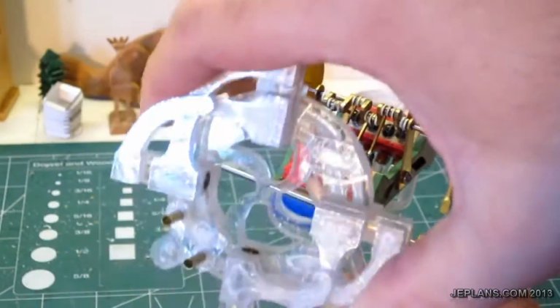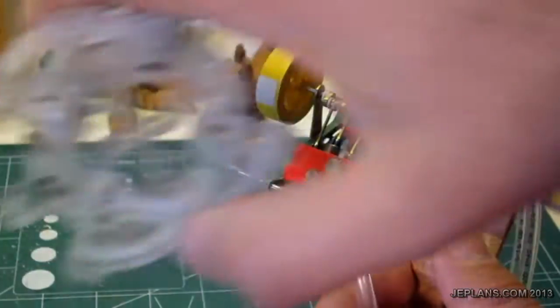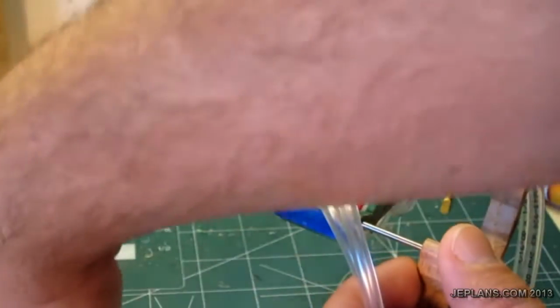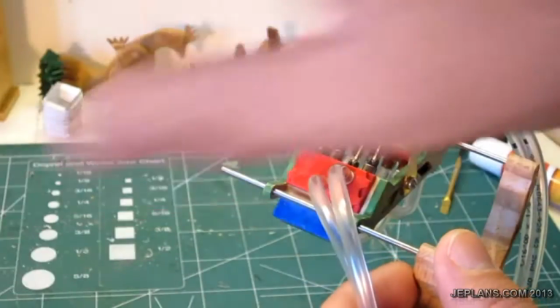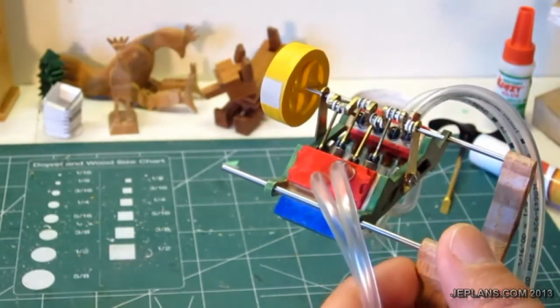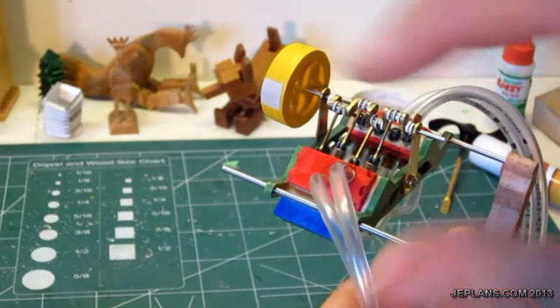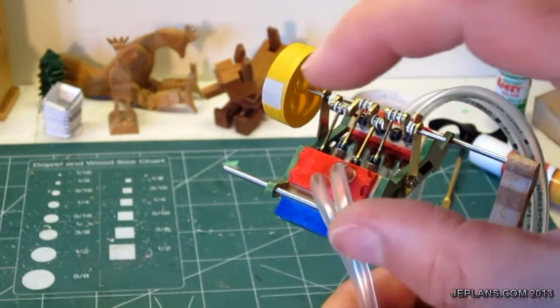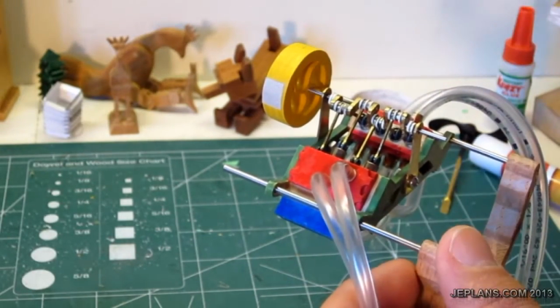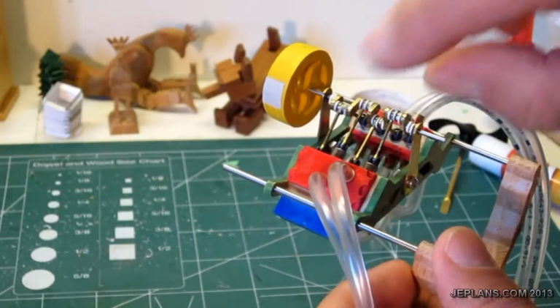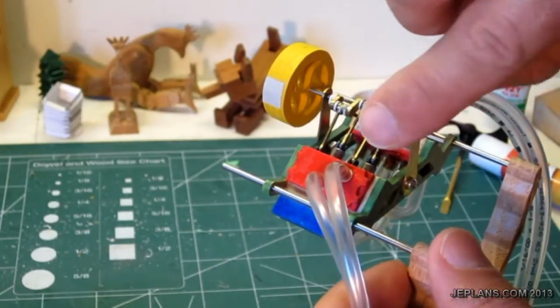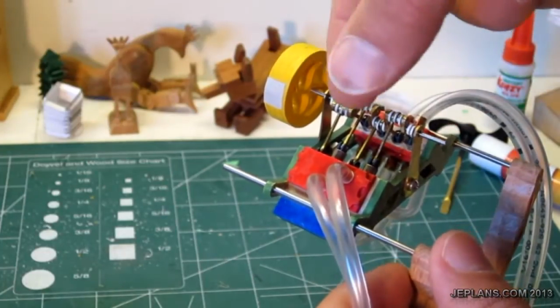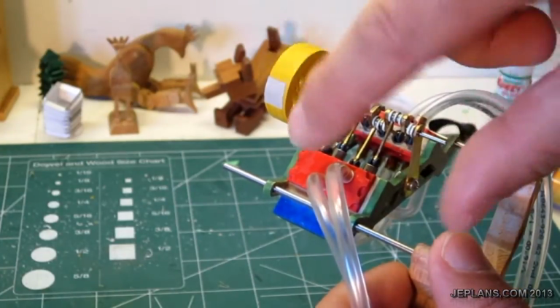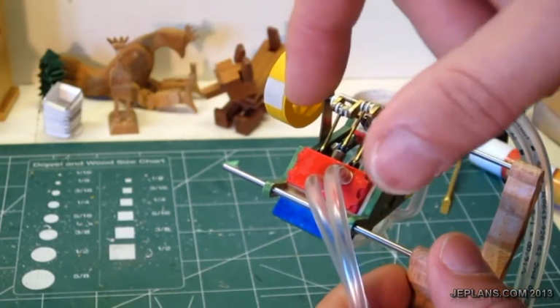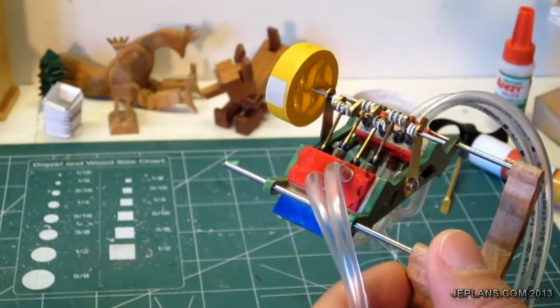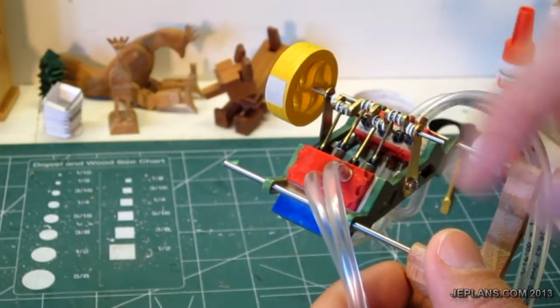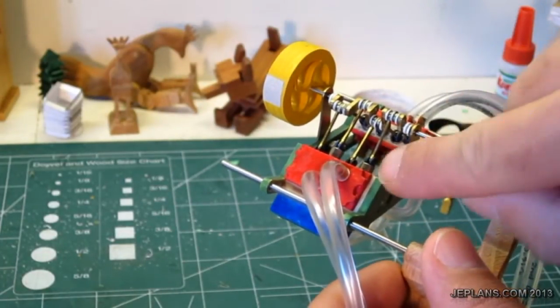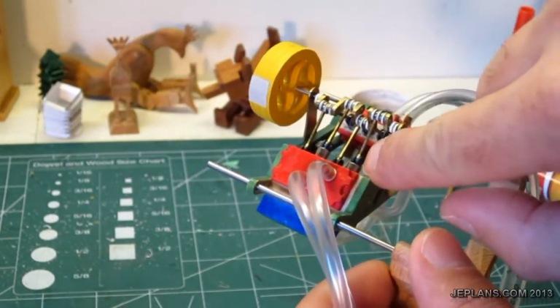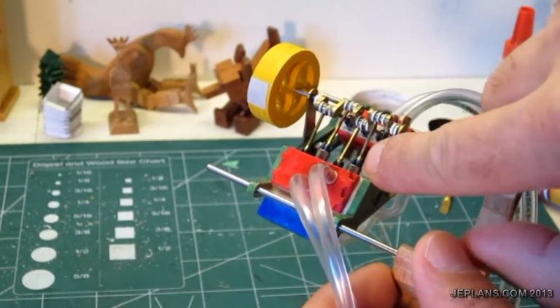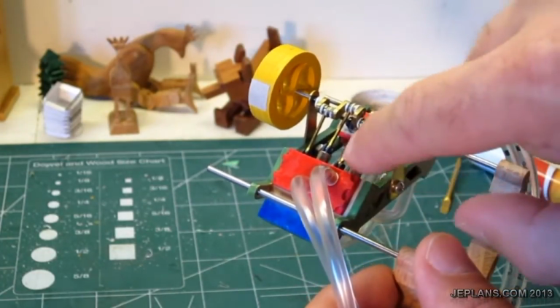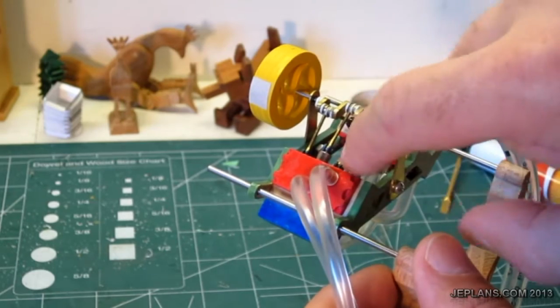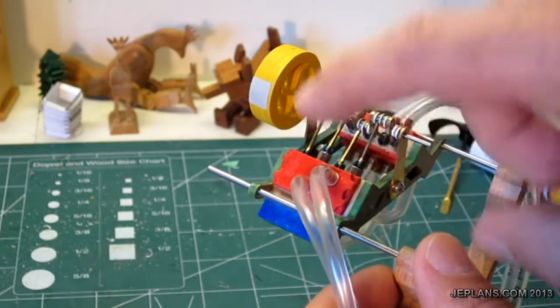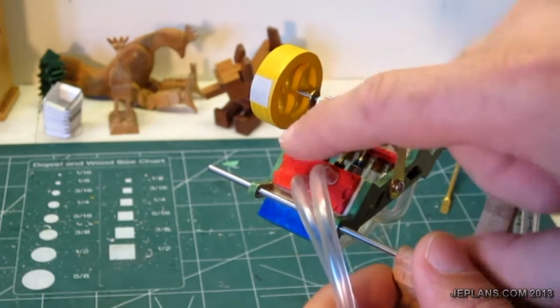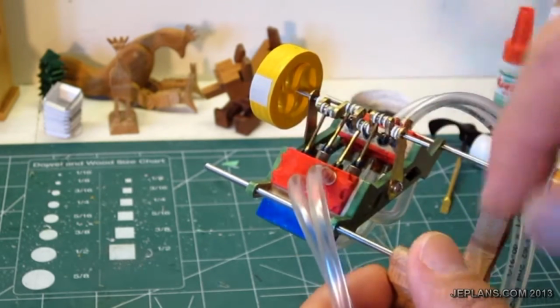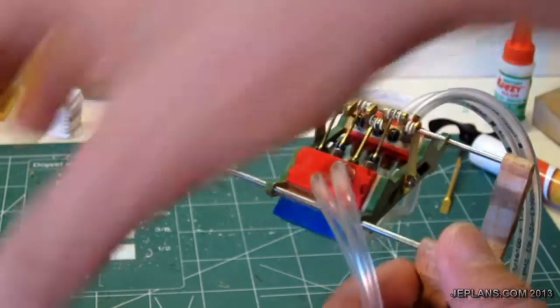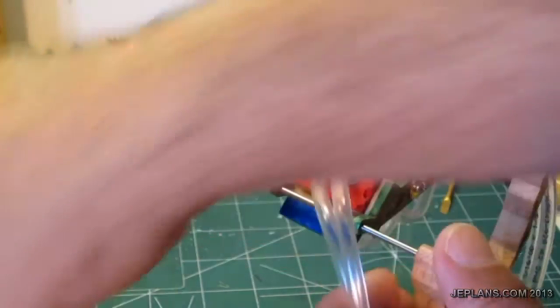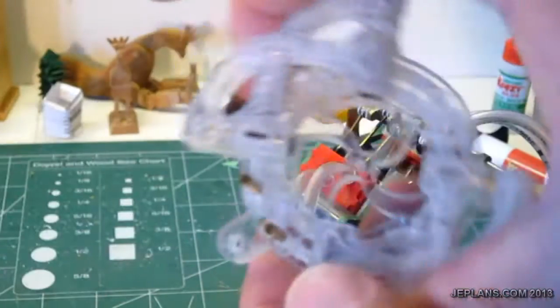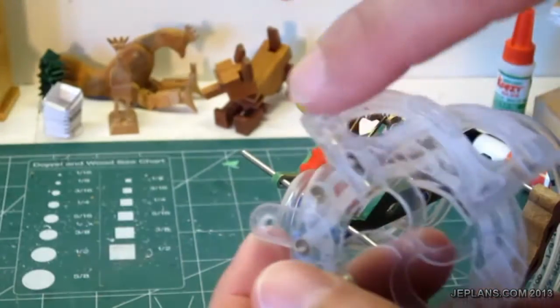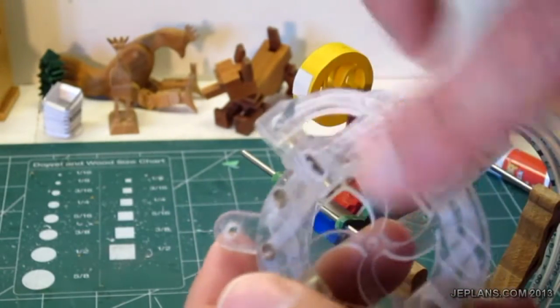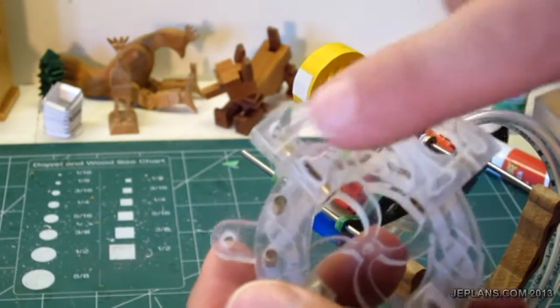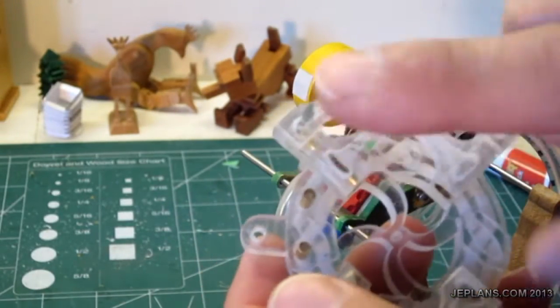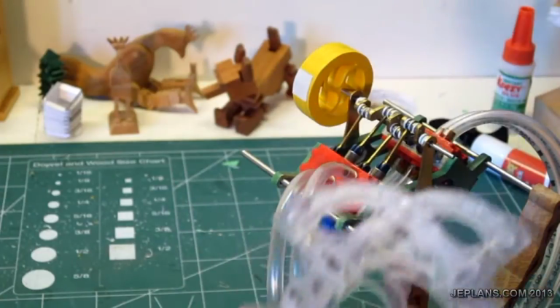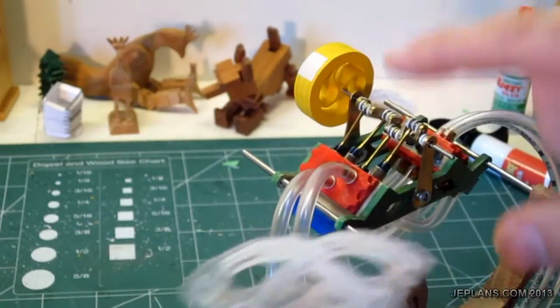There are only a few minor differences in the piston: it's slightly longer, and the hole is 90 degrees off from what it is on the Mini V8 pistons, just because the valve structure is opposite on this engine.